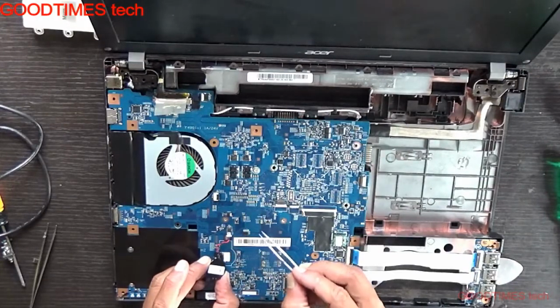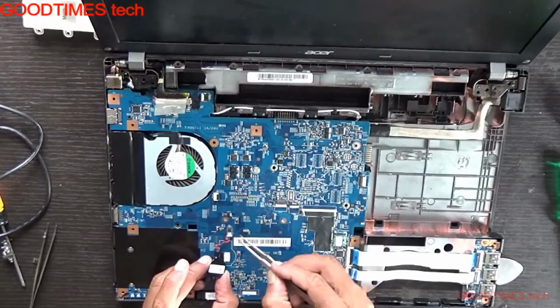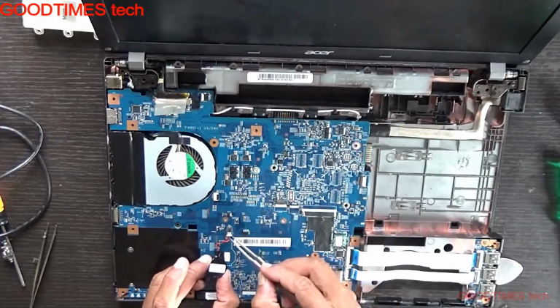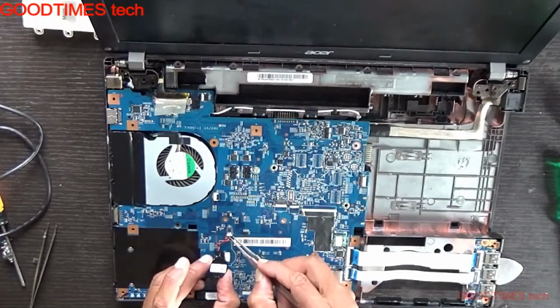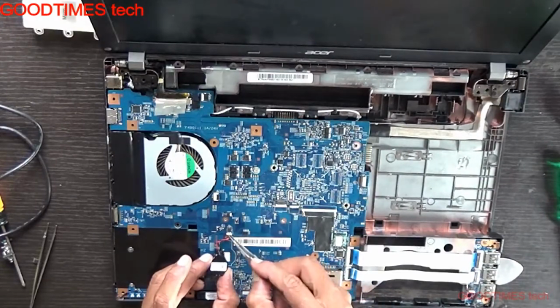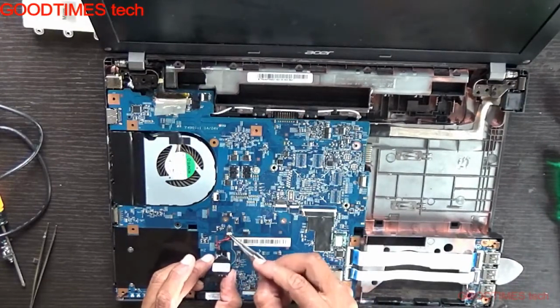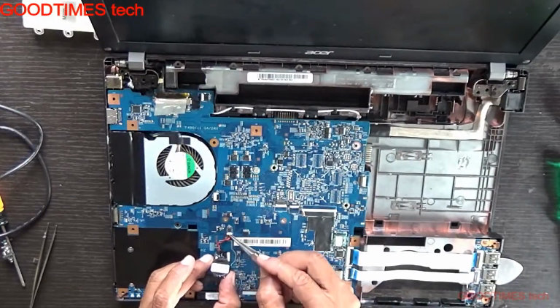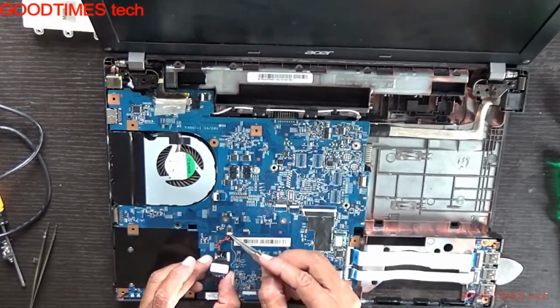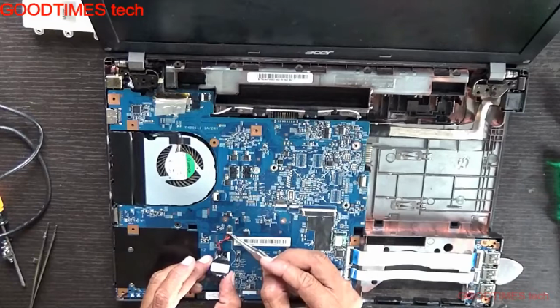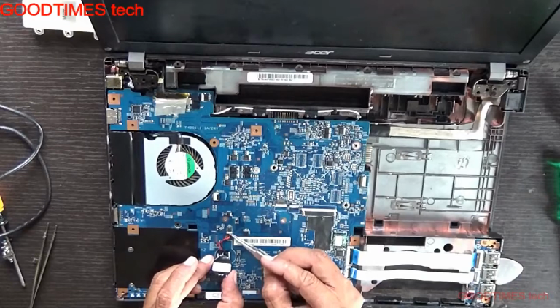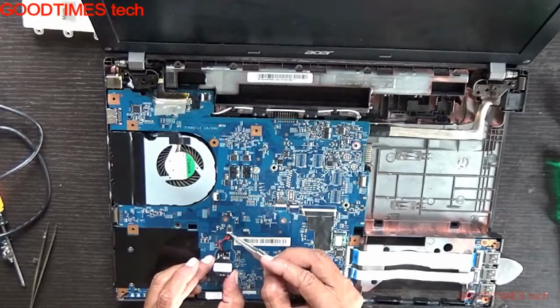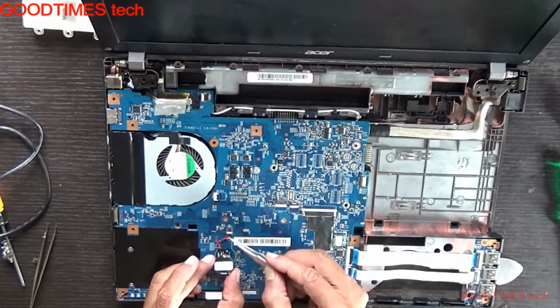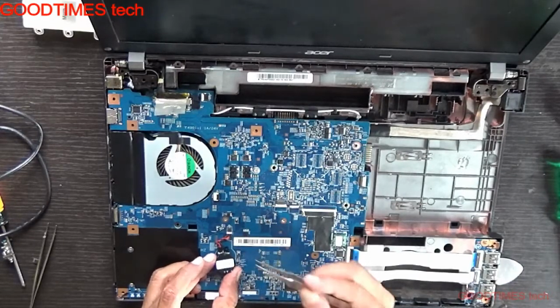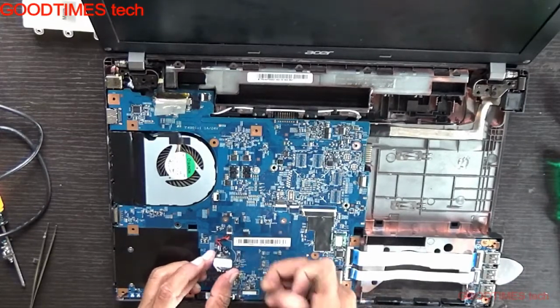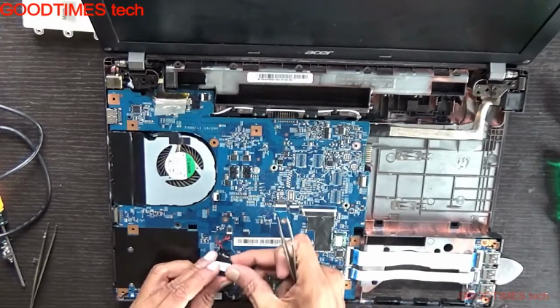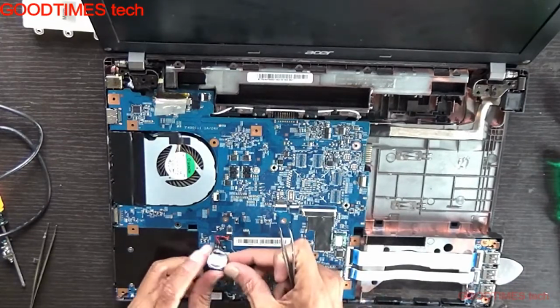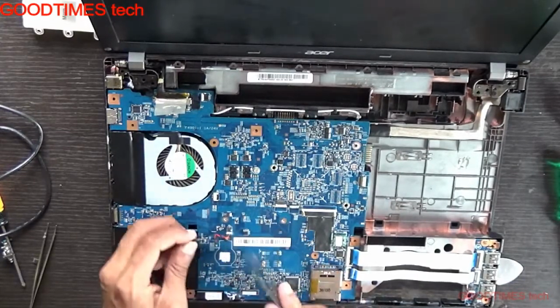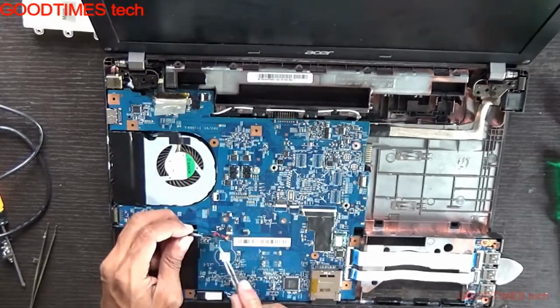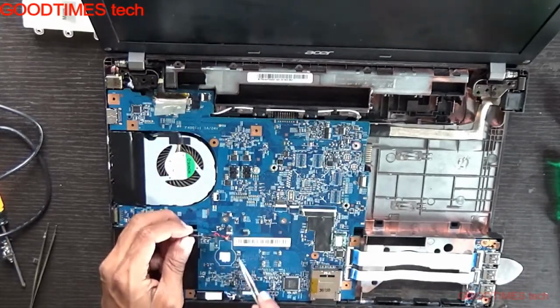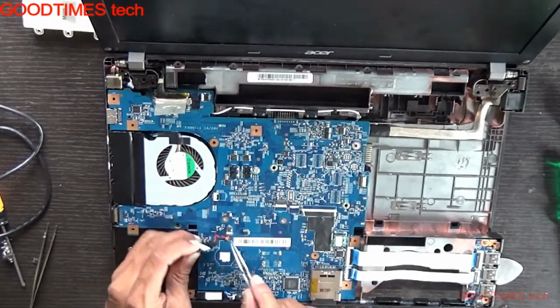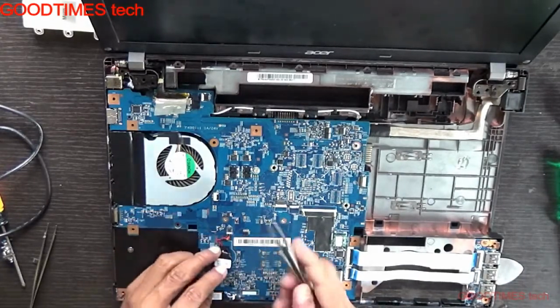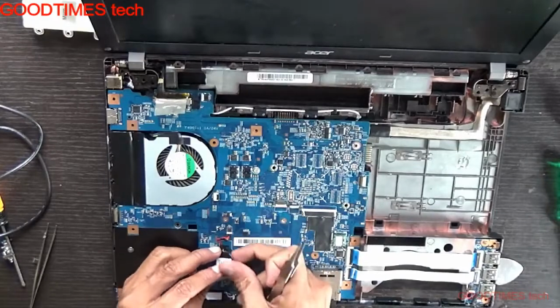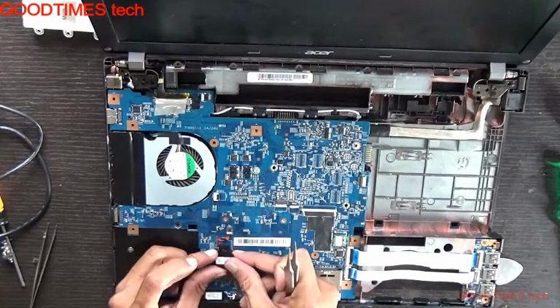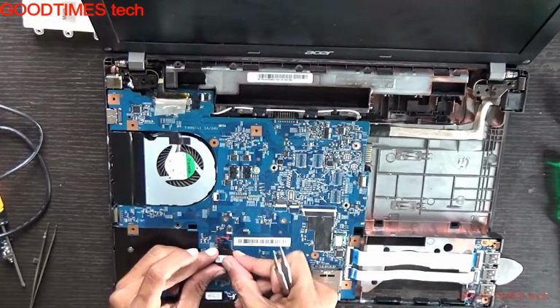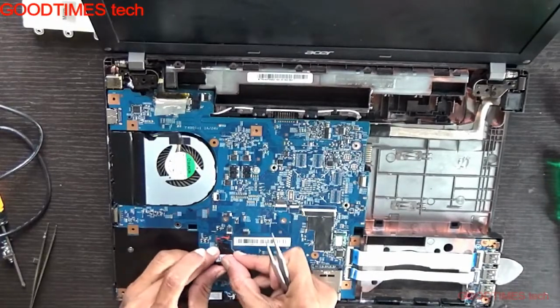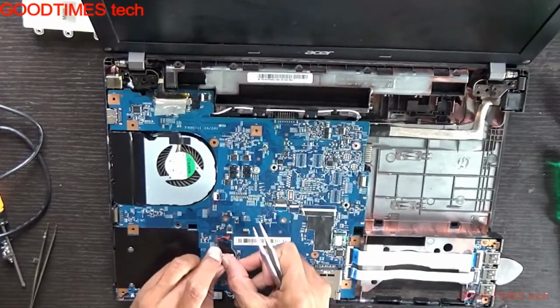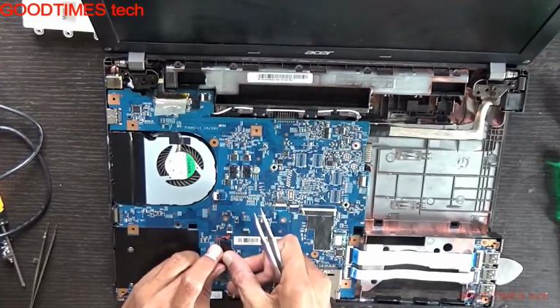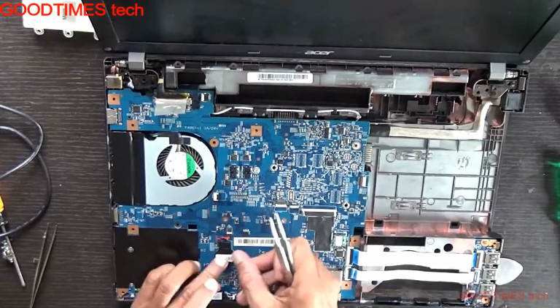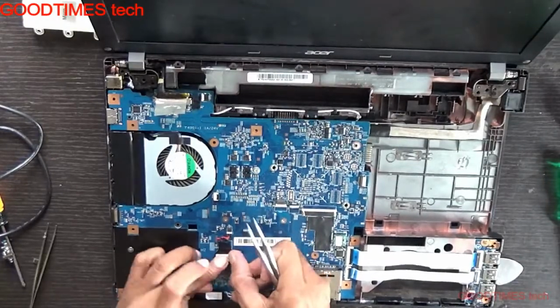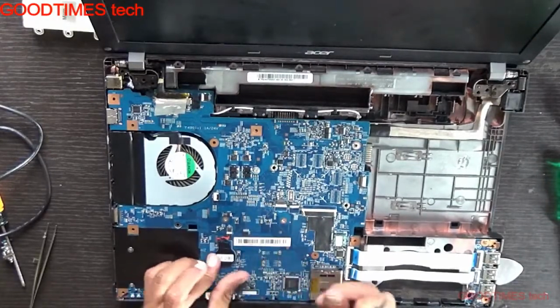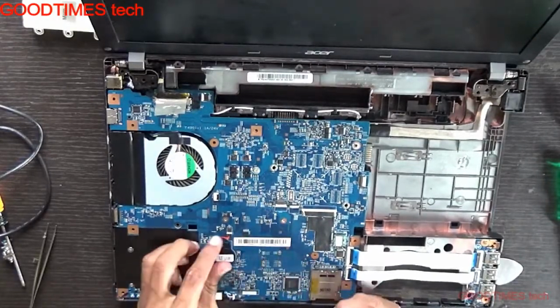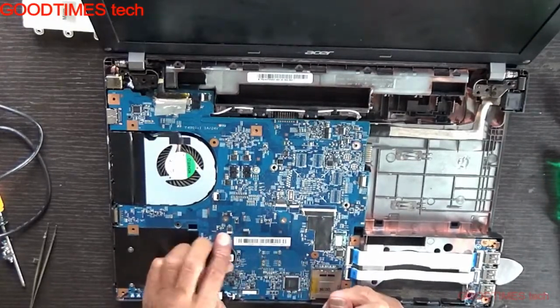After that, after connecting the battery, fix the connector to the terminal here. According to the shape, fix the battery here and stick it with the double-sided sticker.